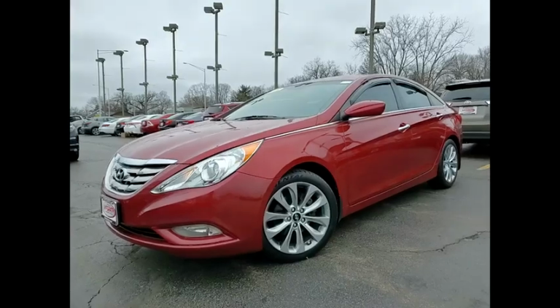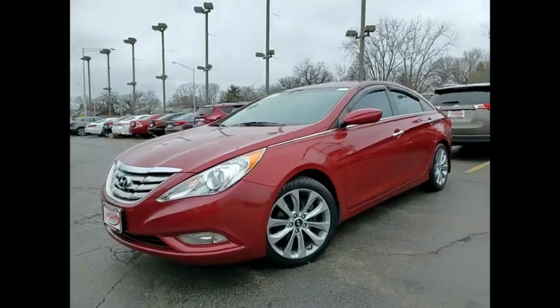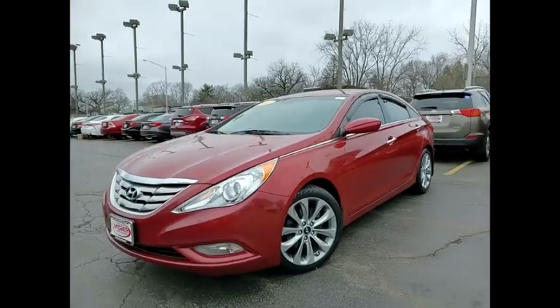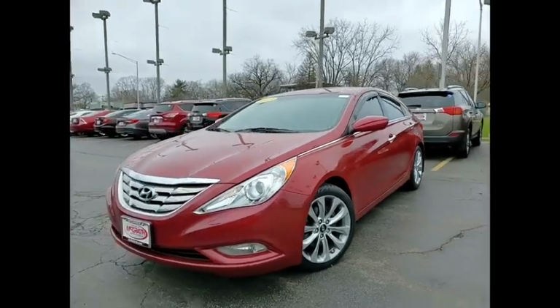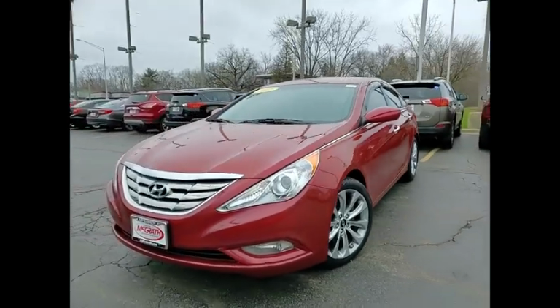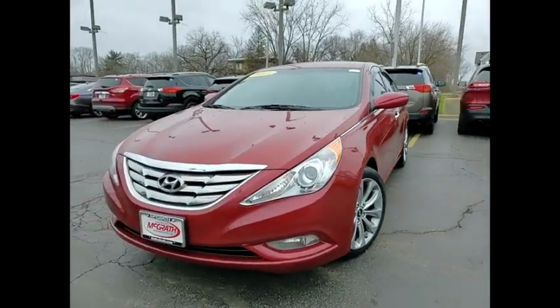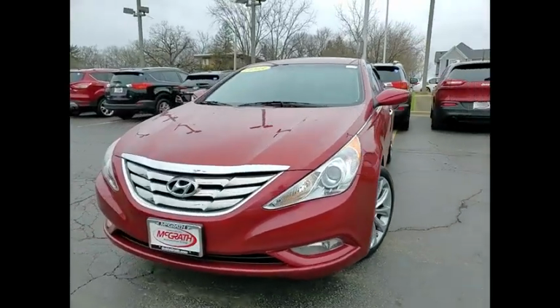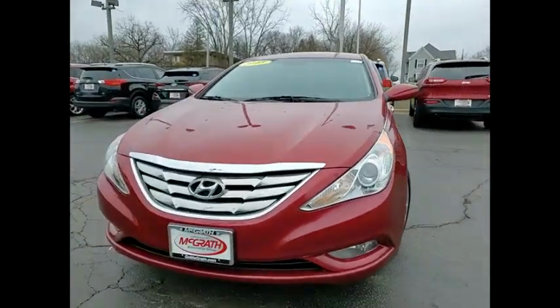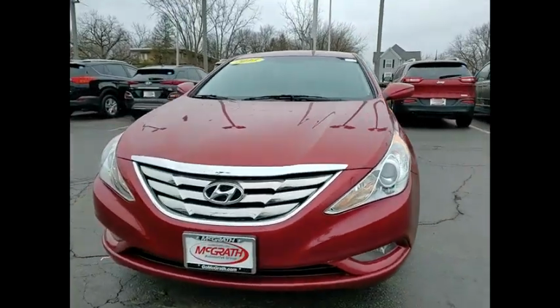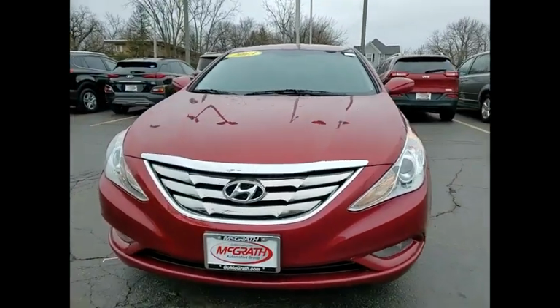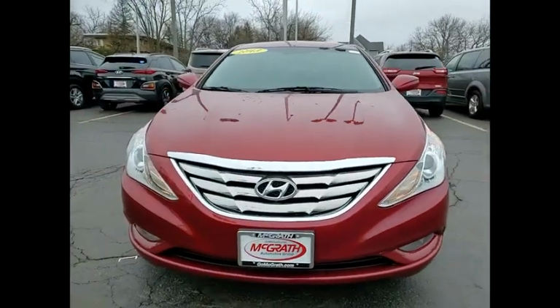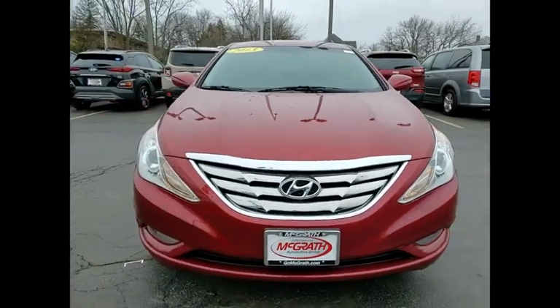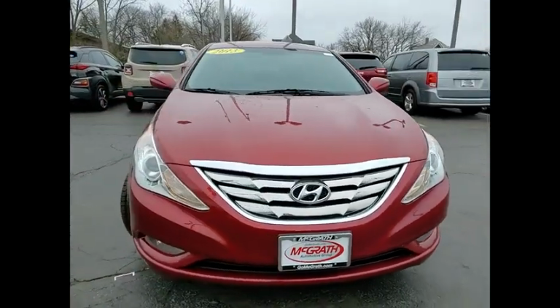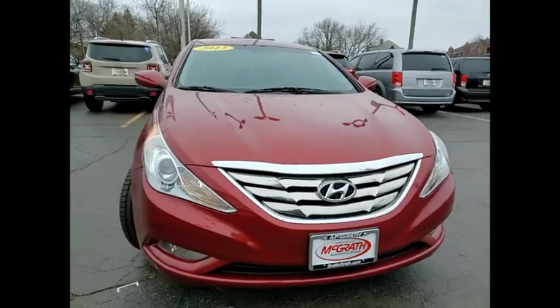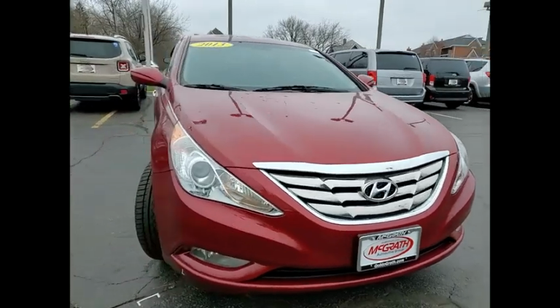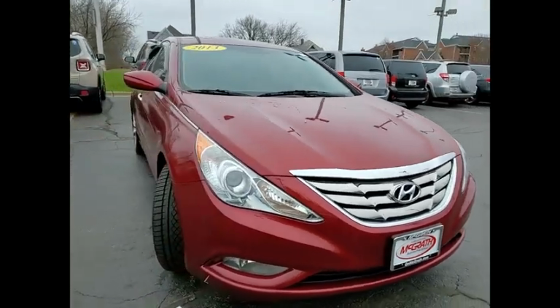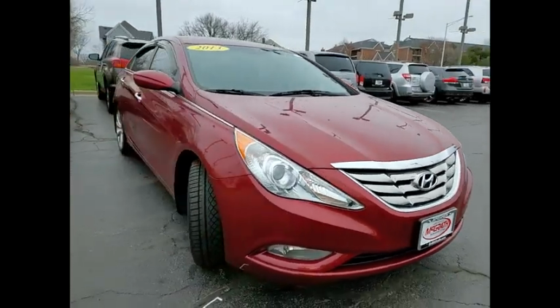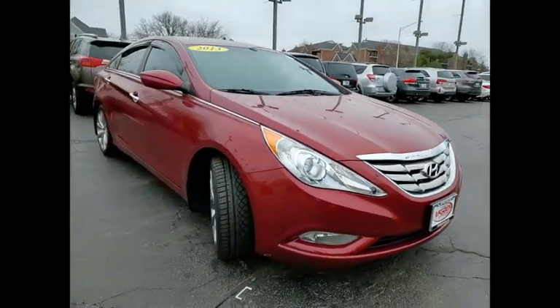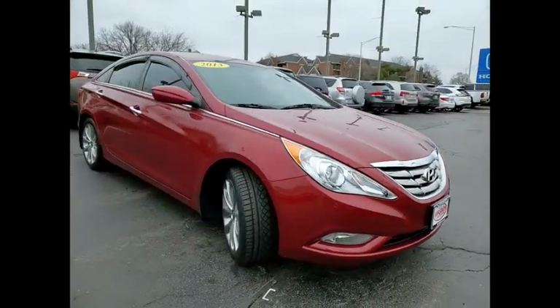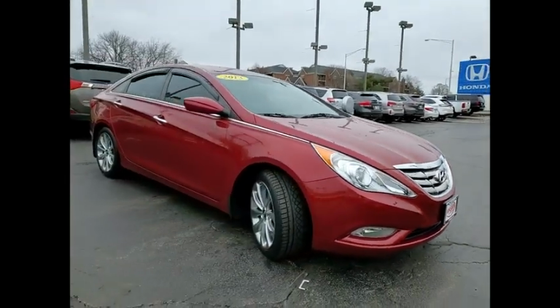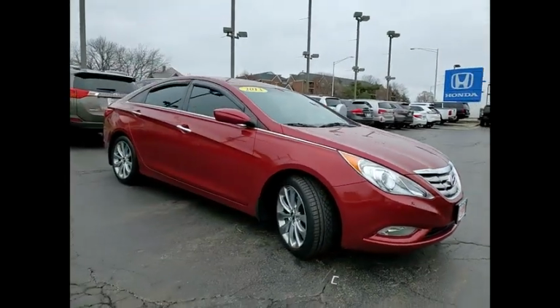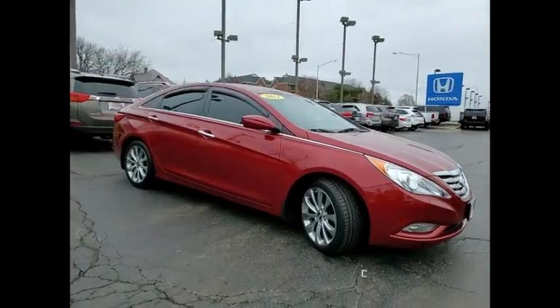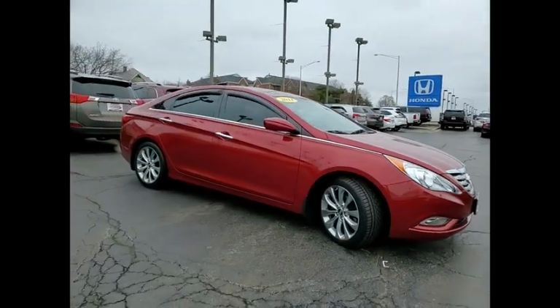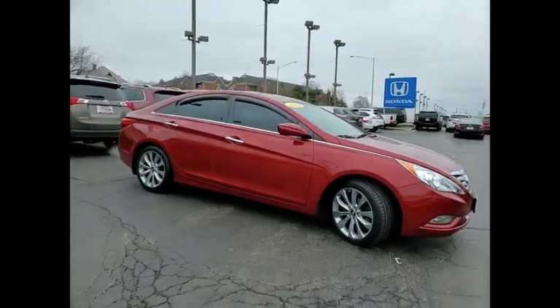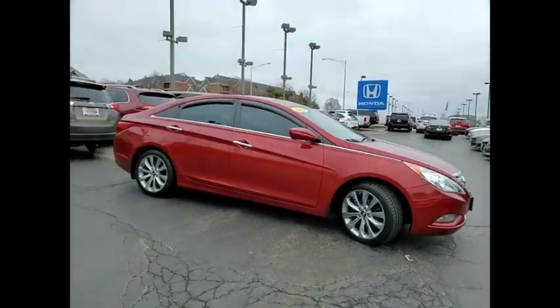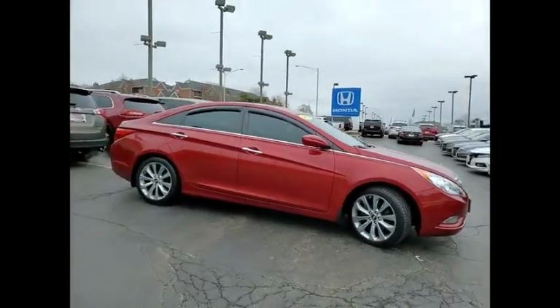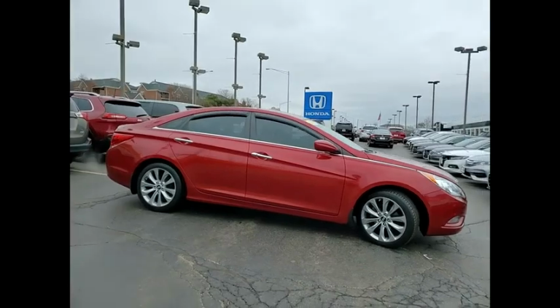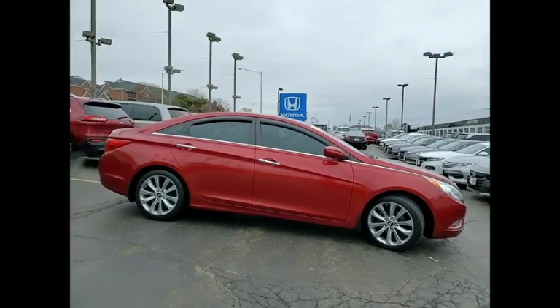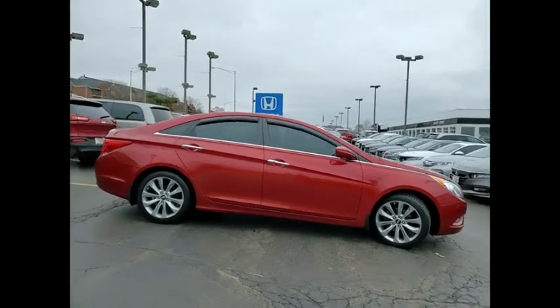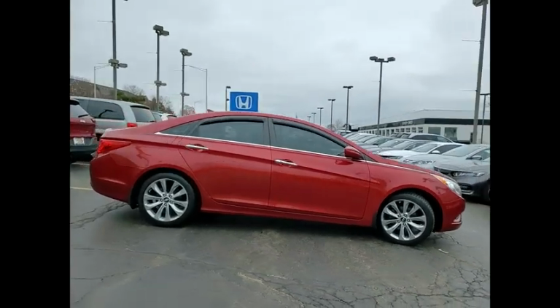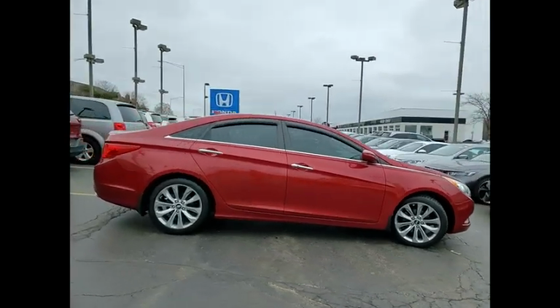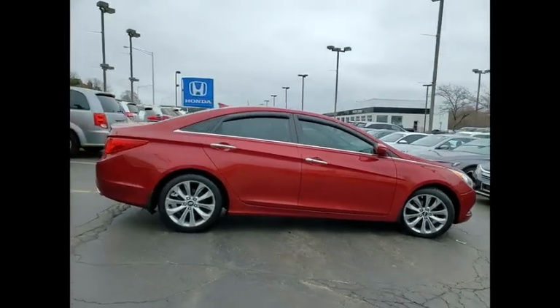We are pleased to show you the 2013 Sonata. The Sonata has a long list of technologically advanced interior features and options that make driving safer, more convenient, and much more fun.